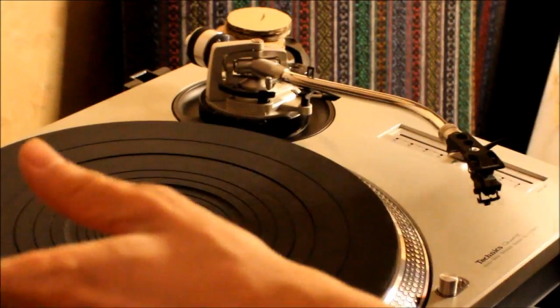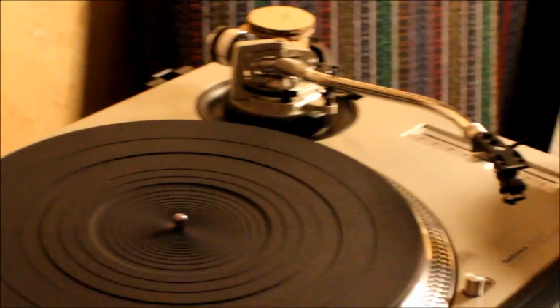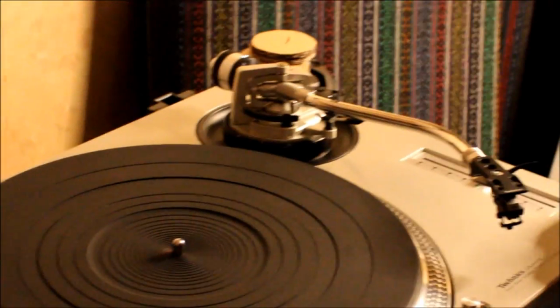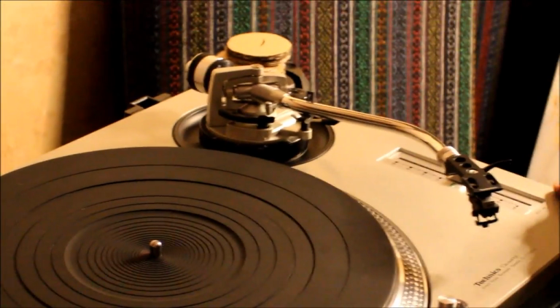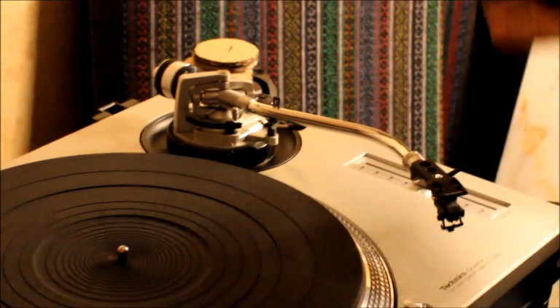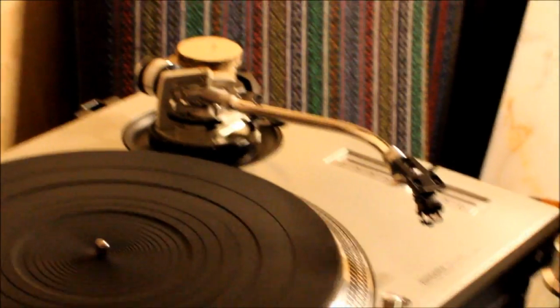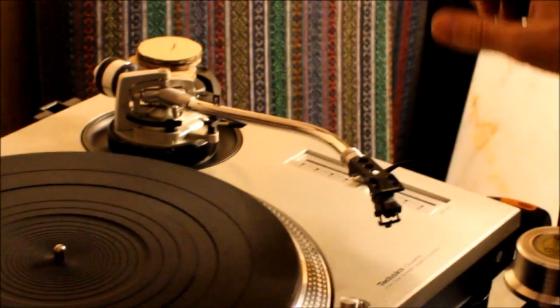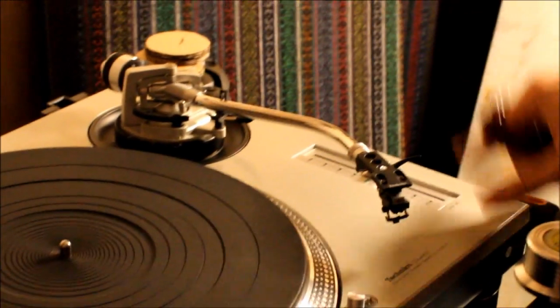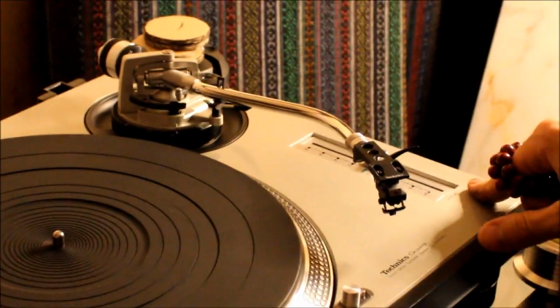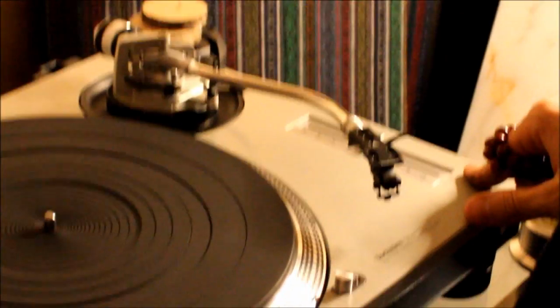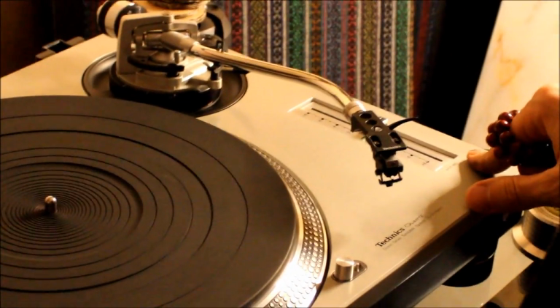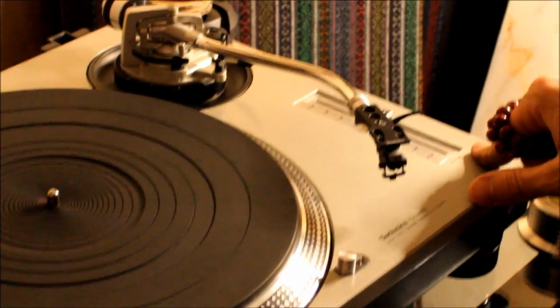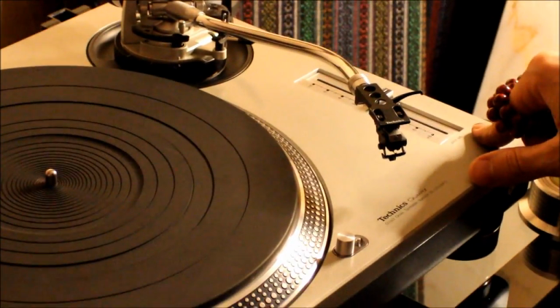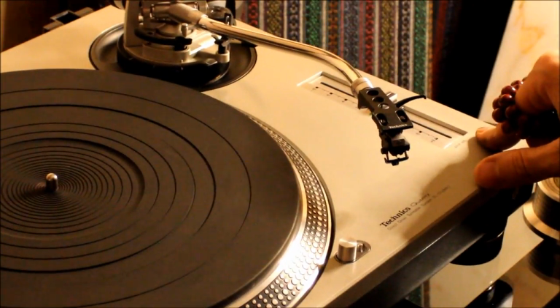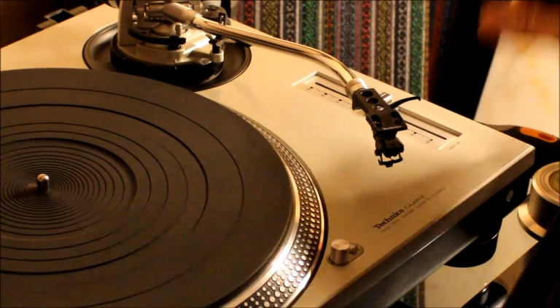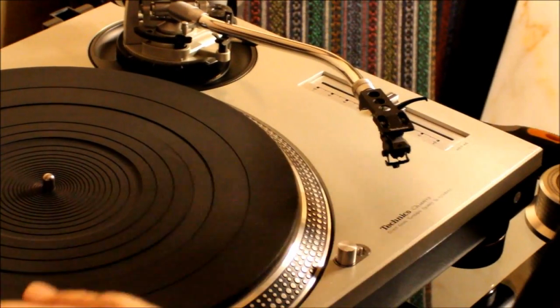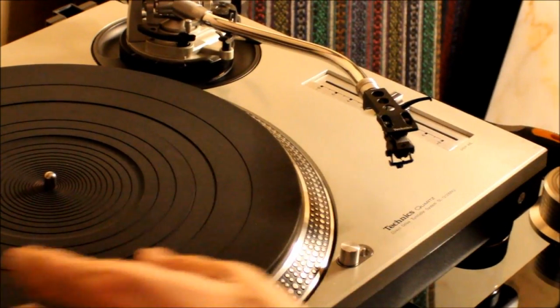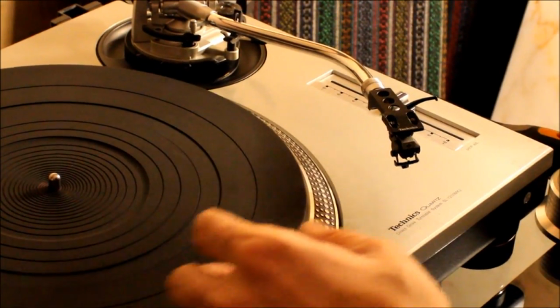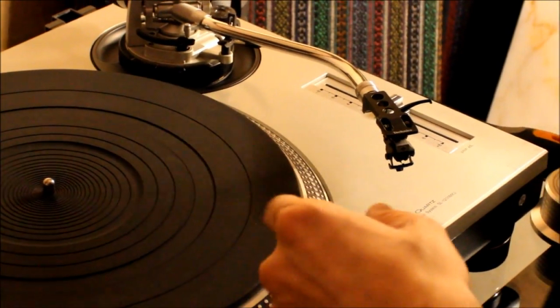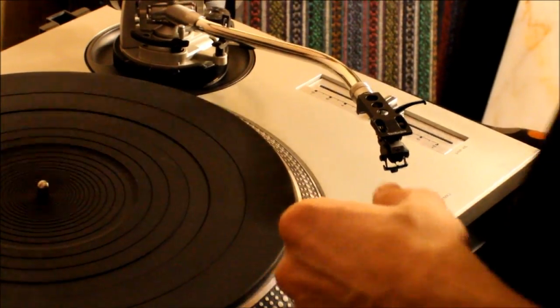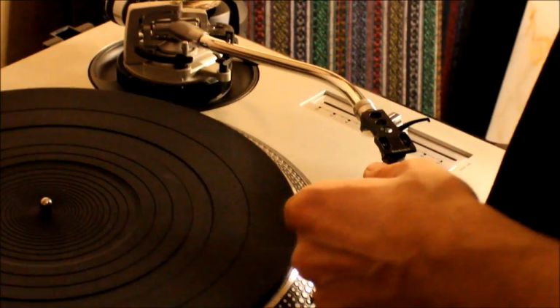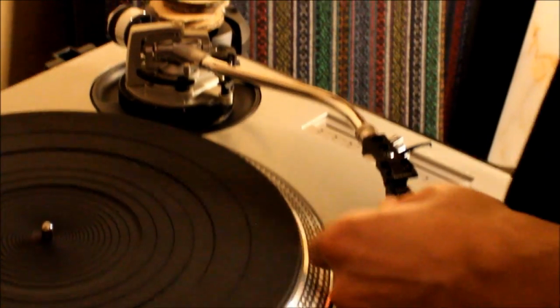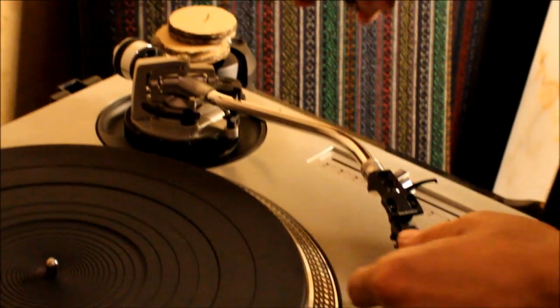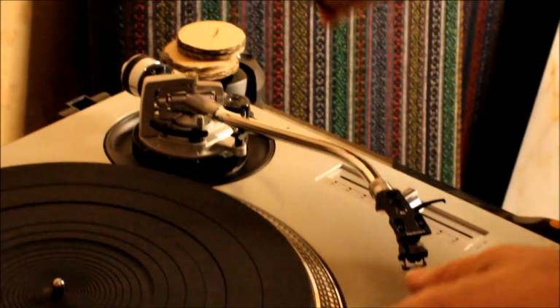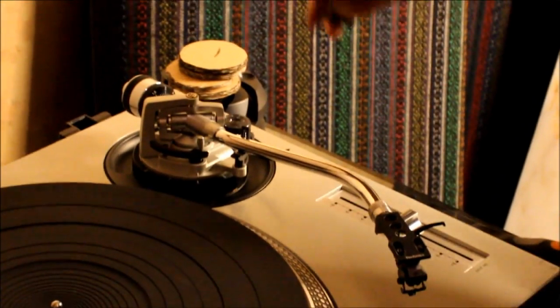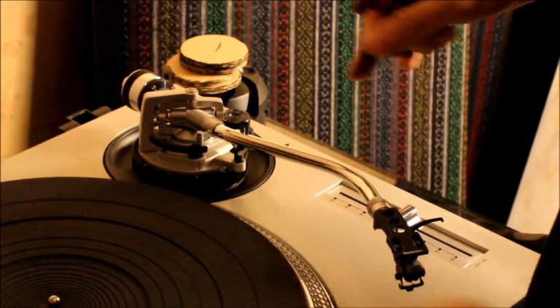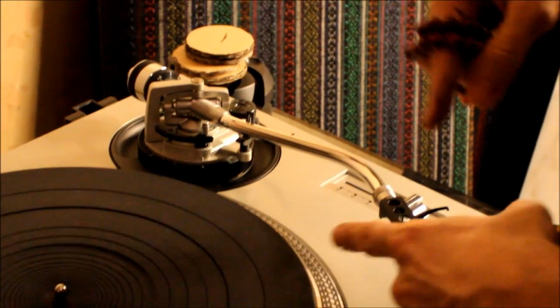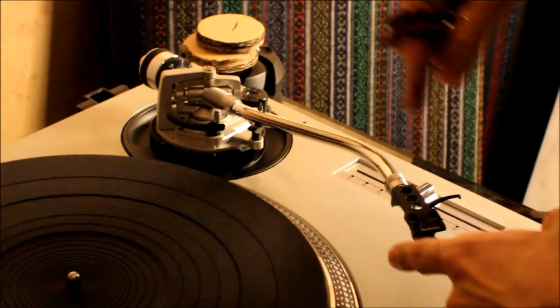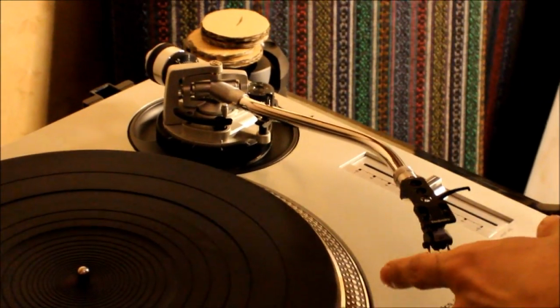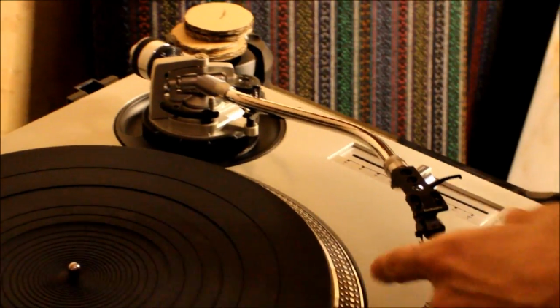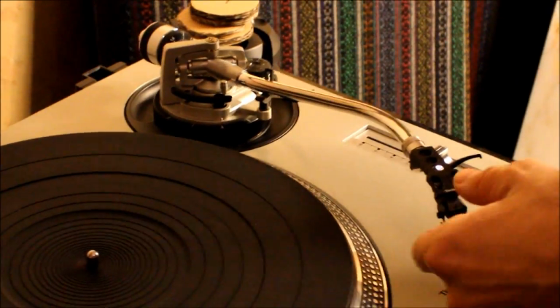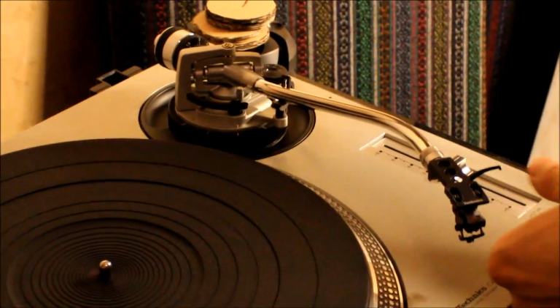Hi friends, this is a Technics SL1200 mk2 turntable and I've got a problem with the tonearm.